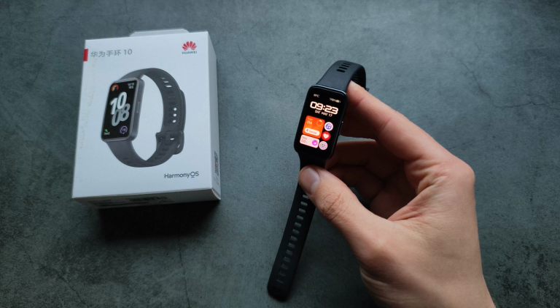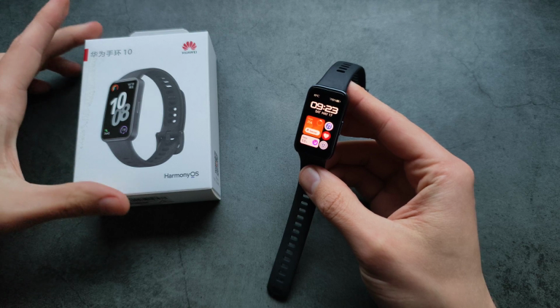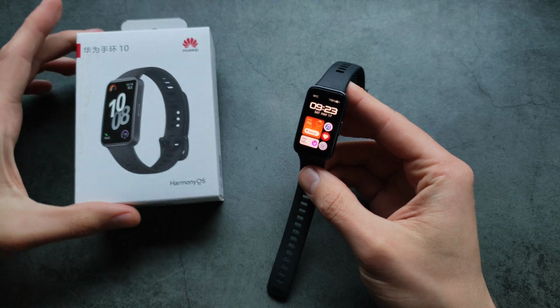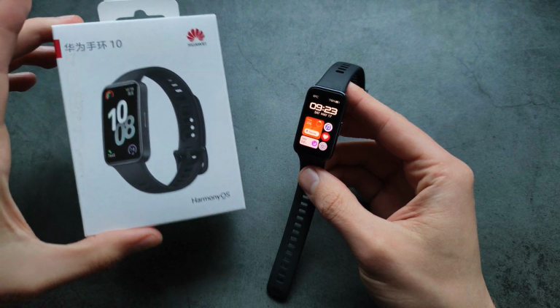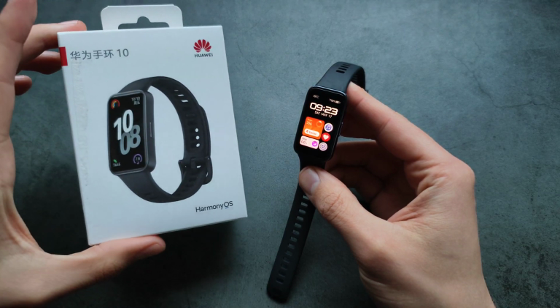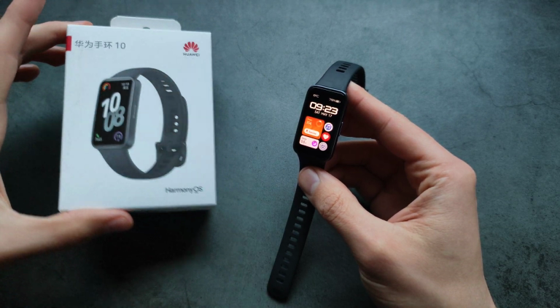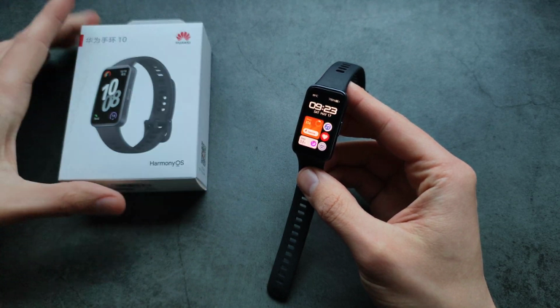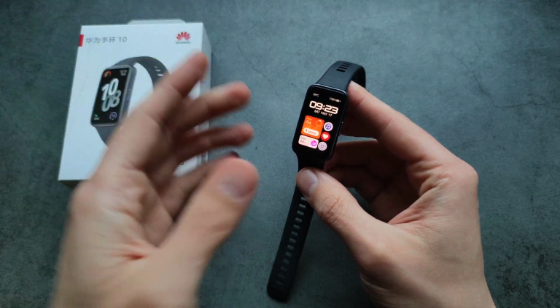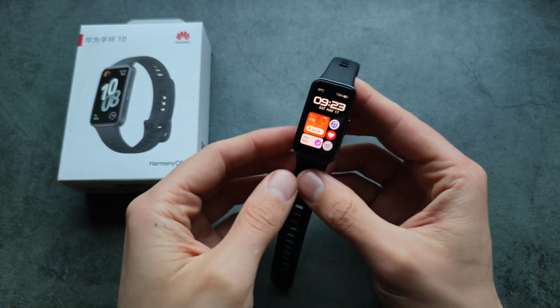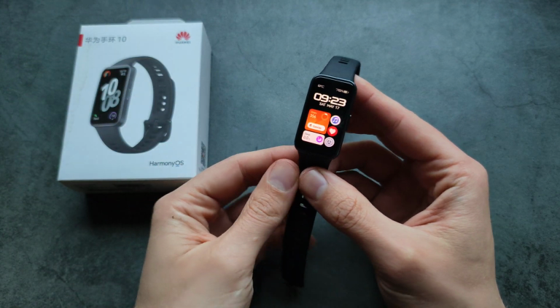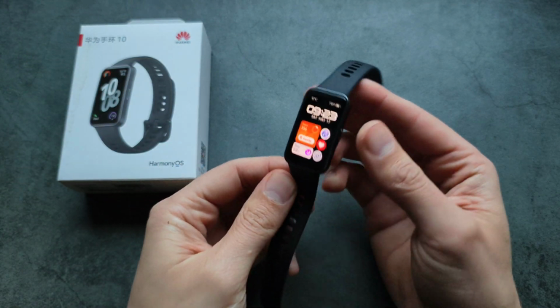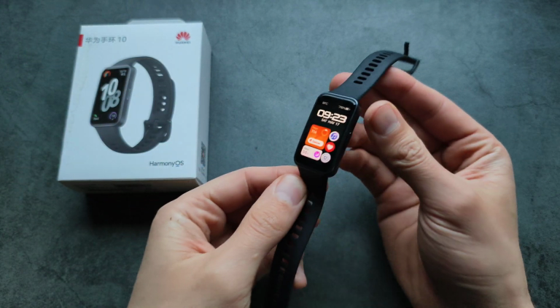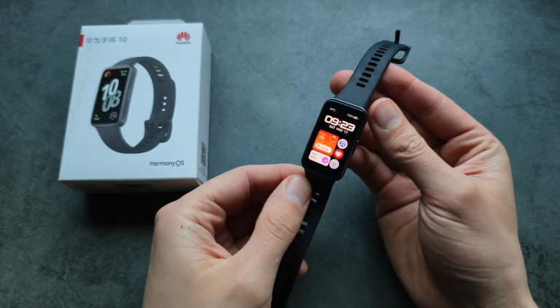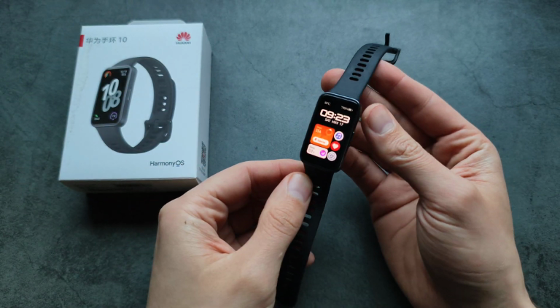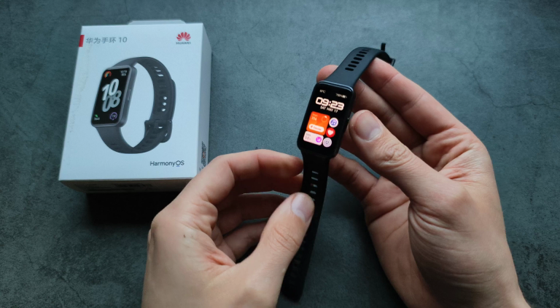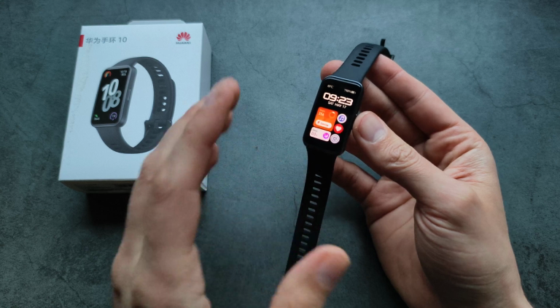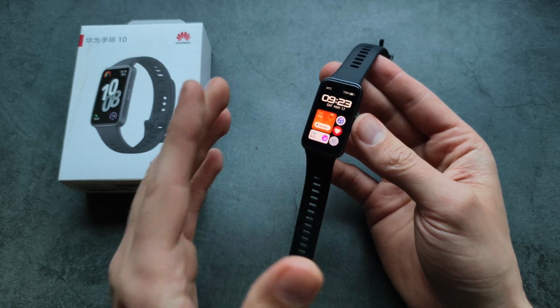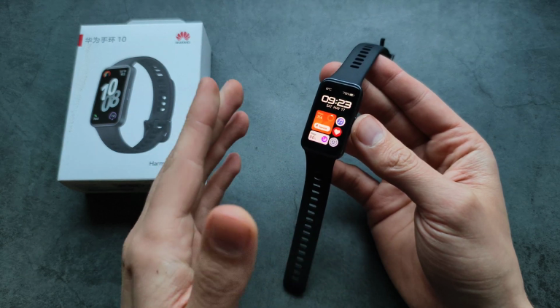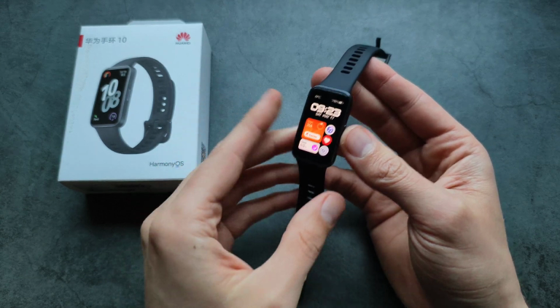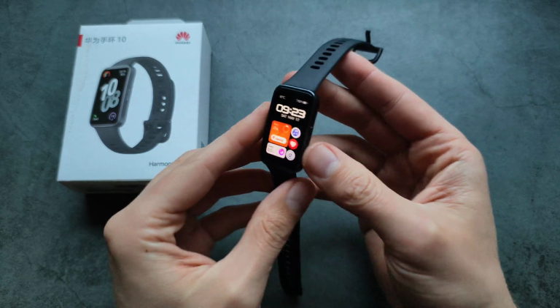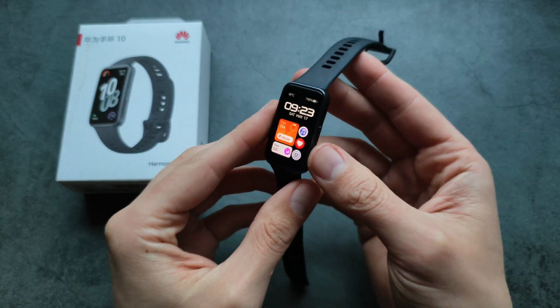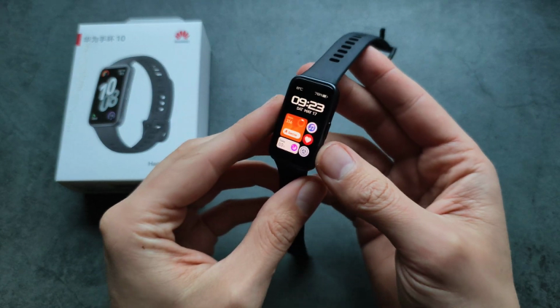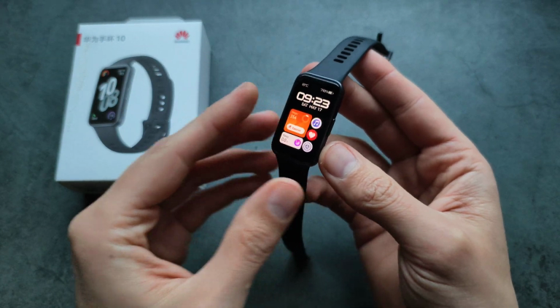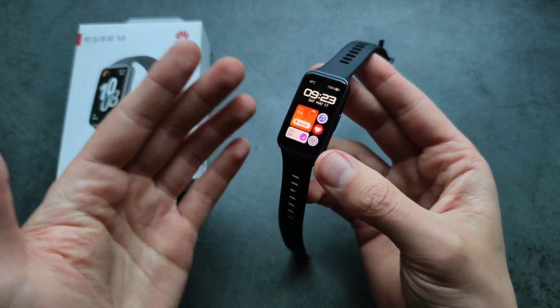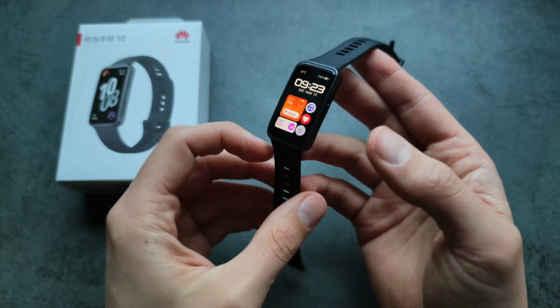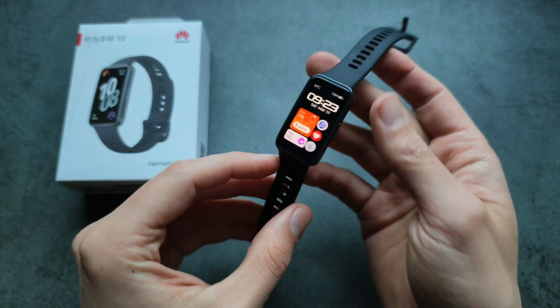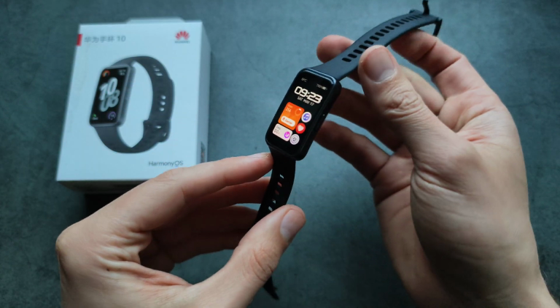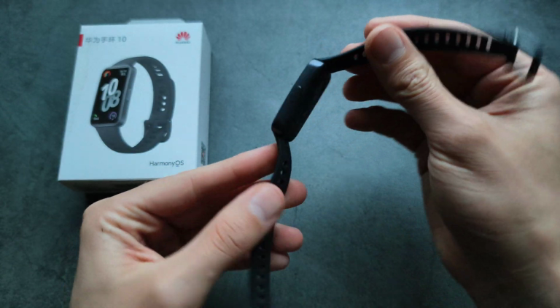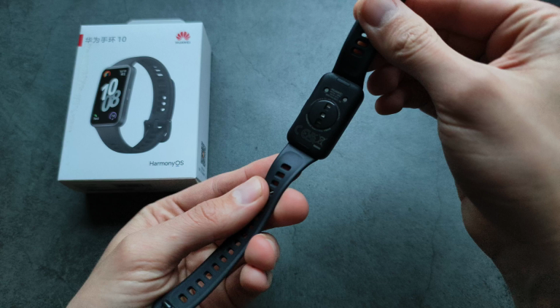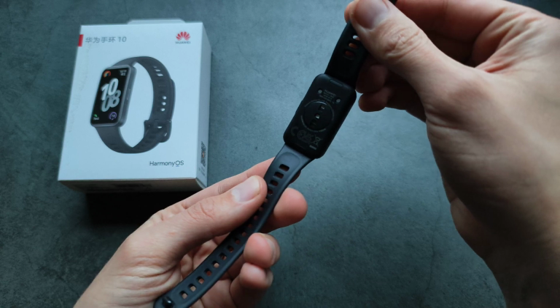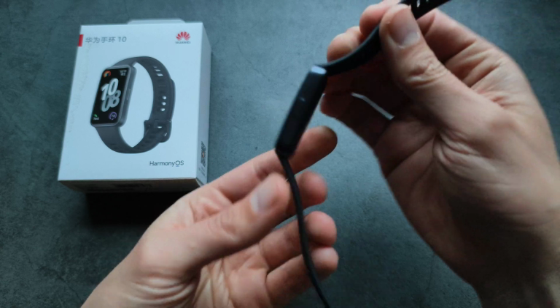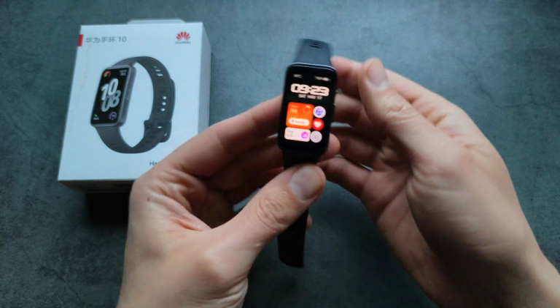Are you wondering if the Huawei Band 10 actually has internal NFC and whether we can pay with this watch? Unfortunately, I have some bad news — this watch actually doesn't come with NFC, which is a shame.